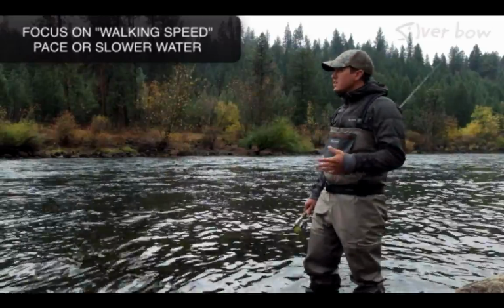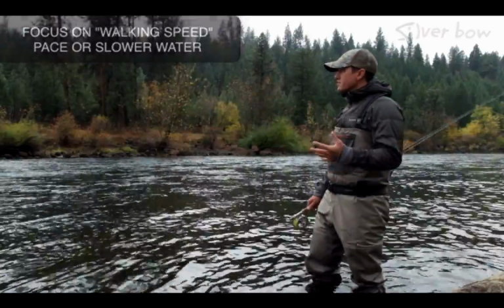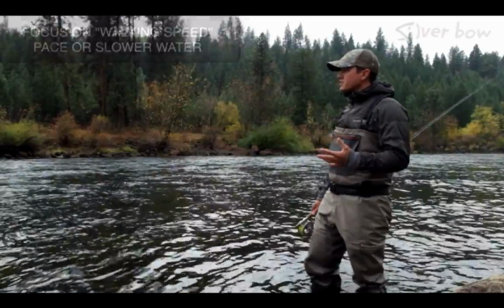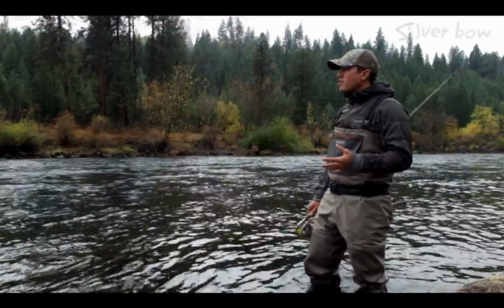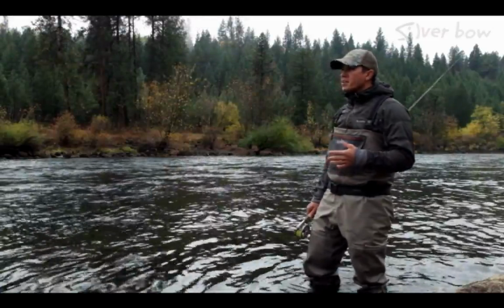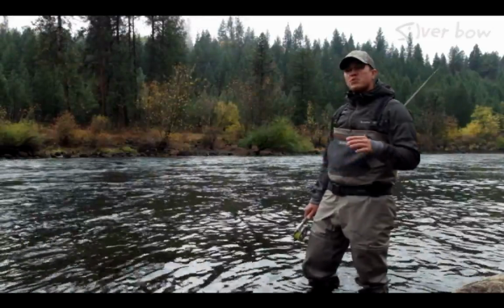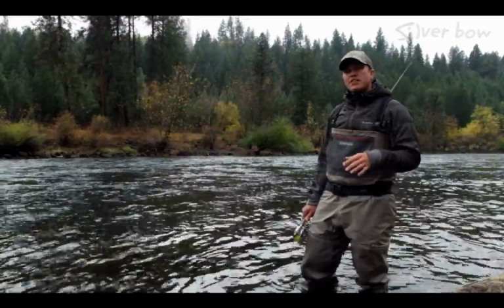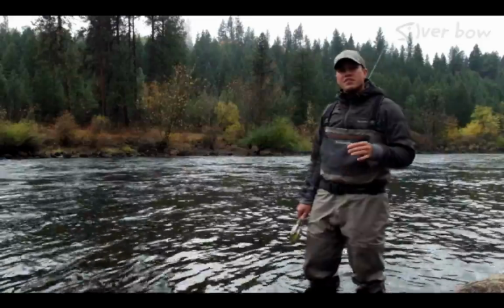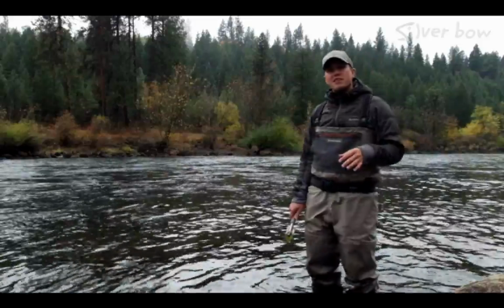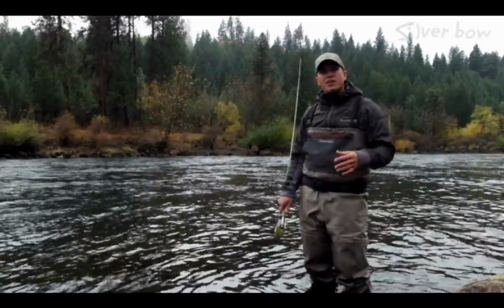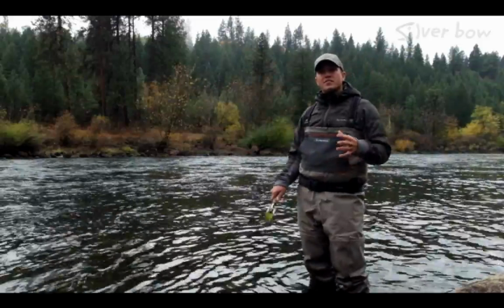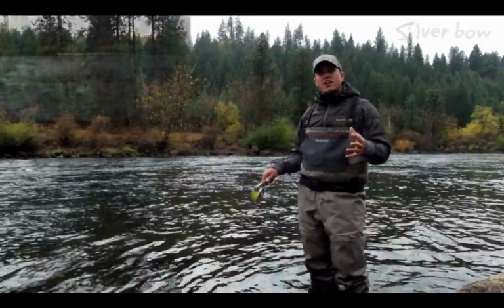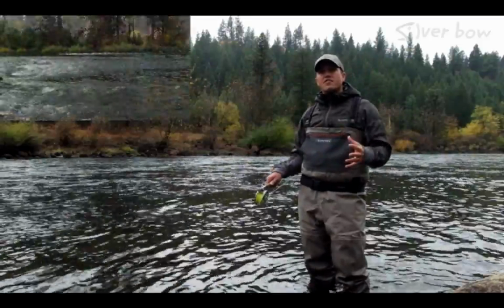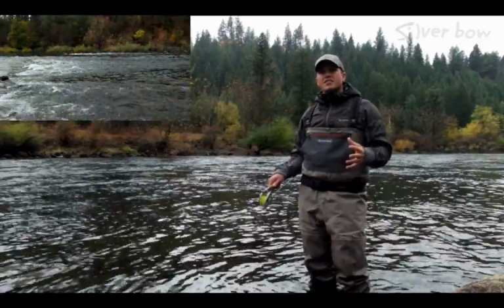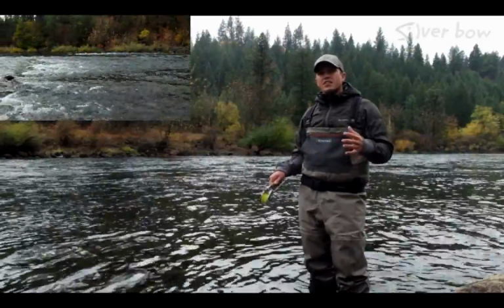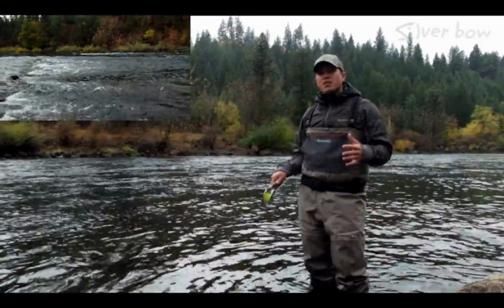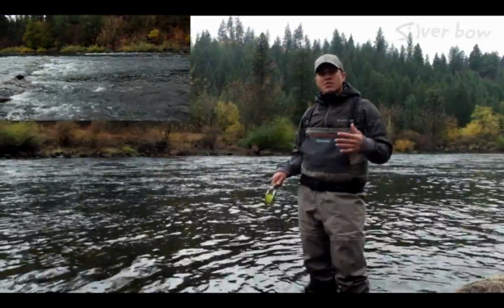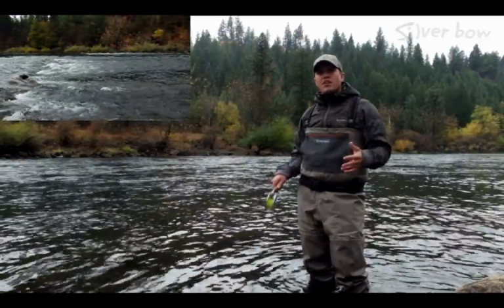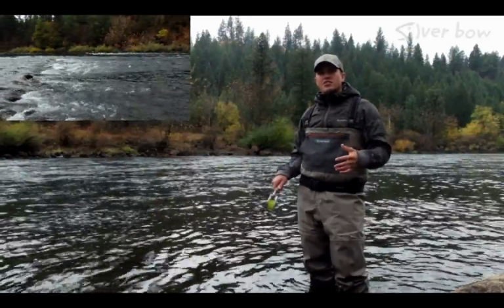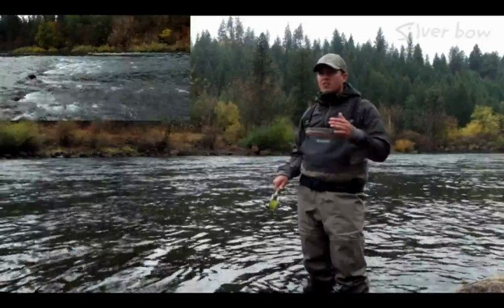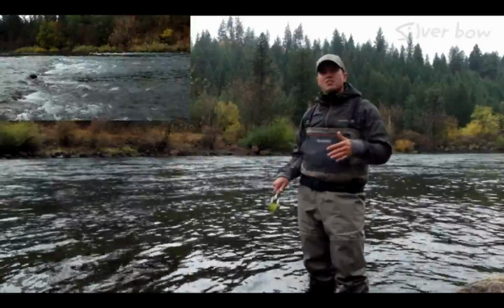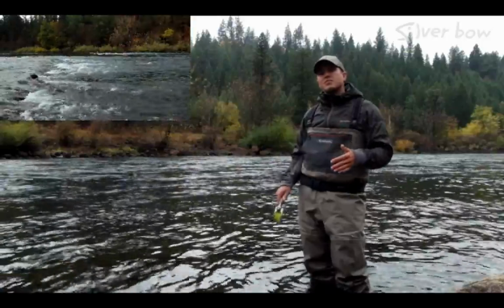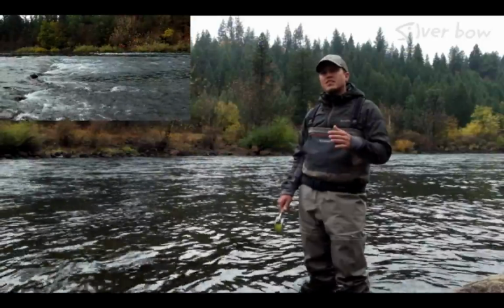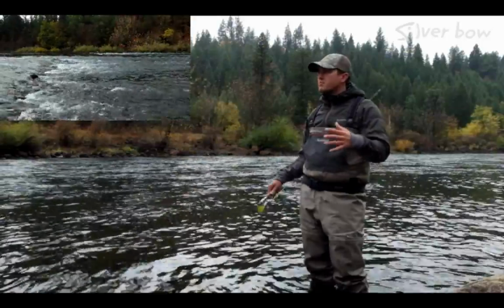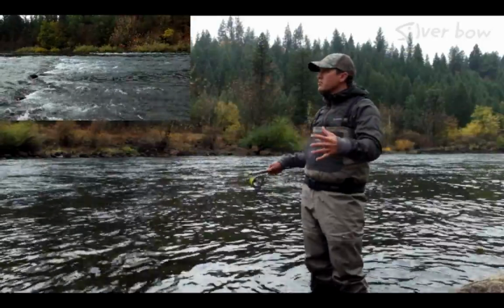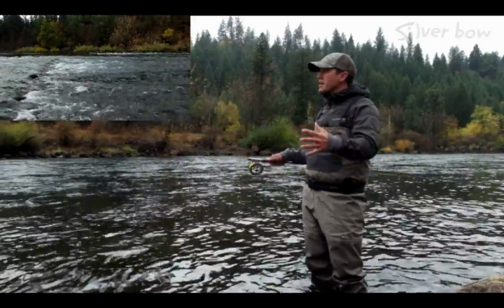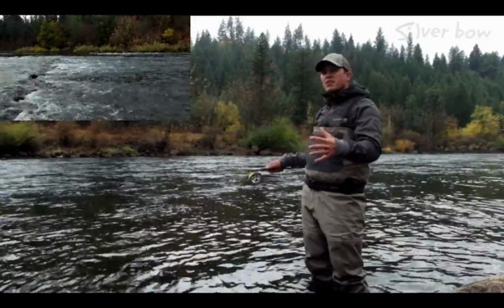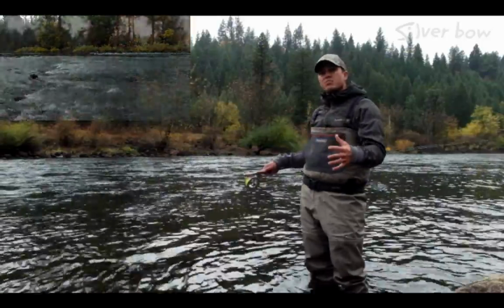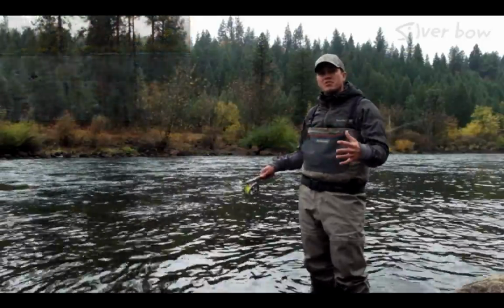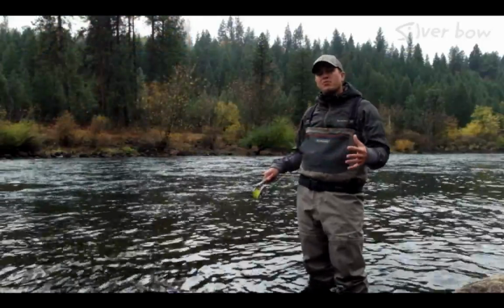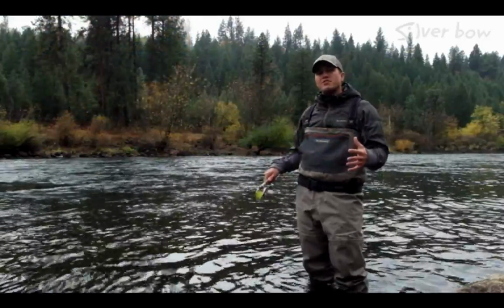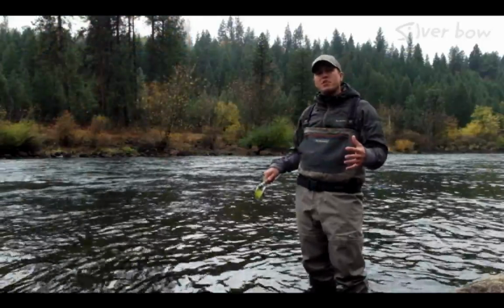The fish in the fall are going to move out of those summertime pockets — those shallow, fast pockets with a lot of oxygen and hard current seams — into these bigger main runs and pools in preparation for winter.